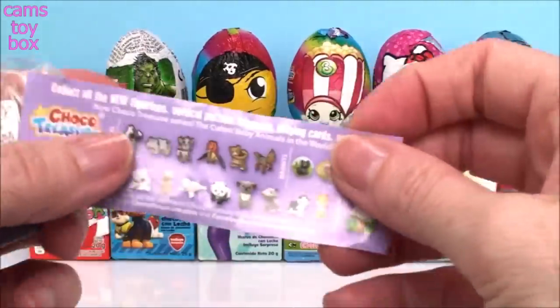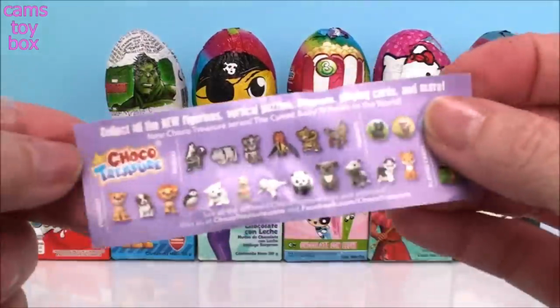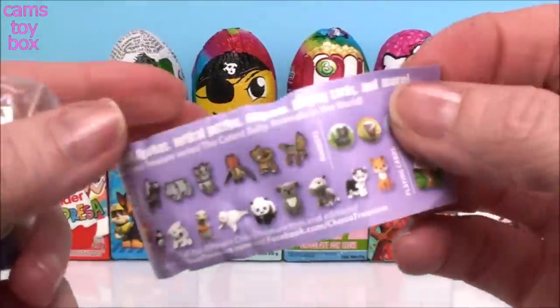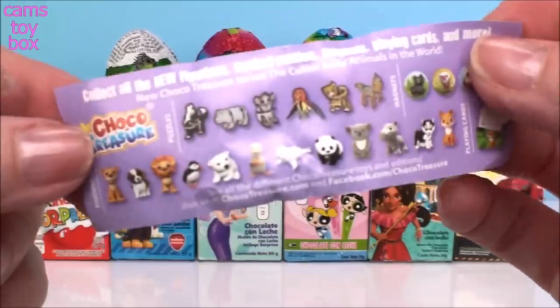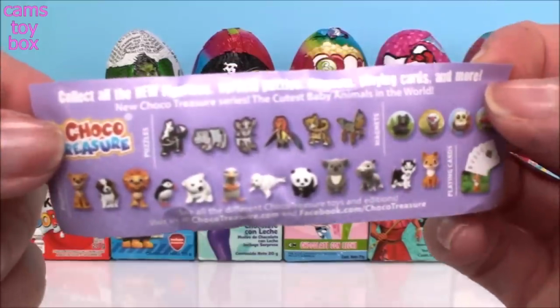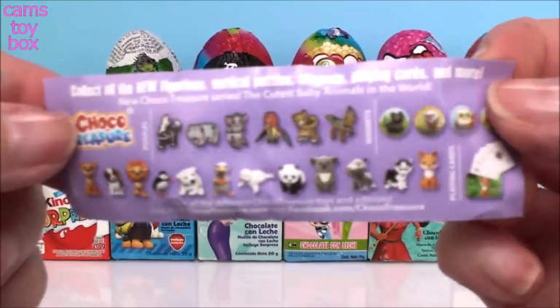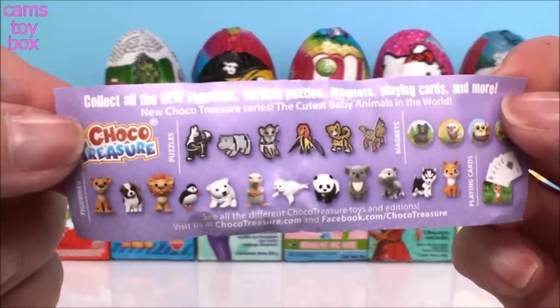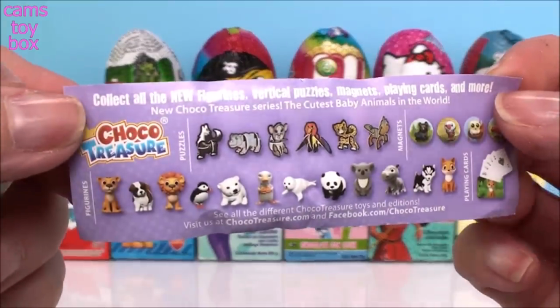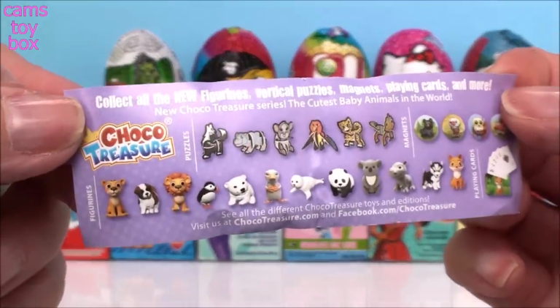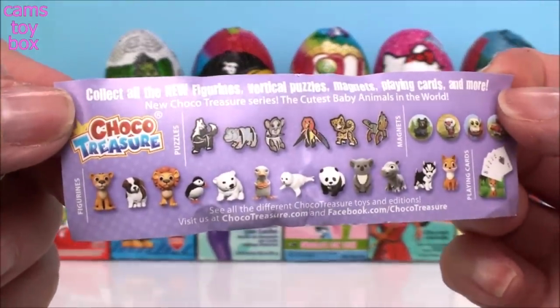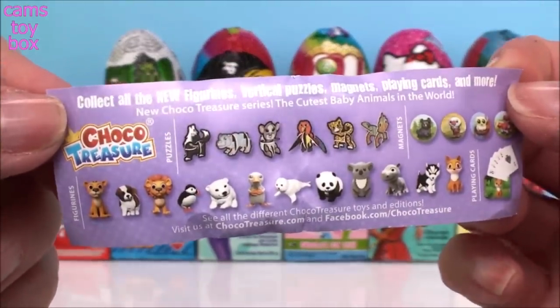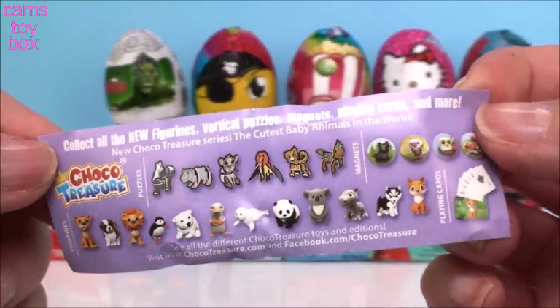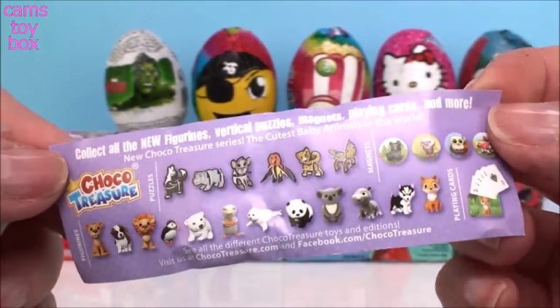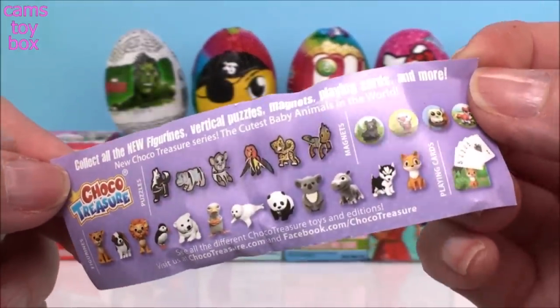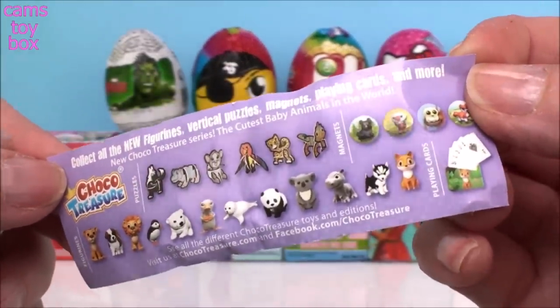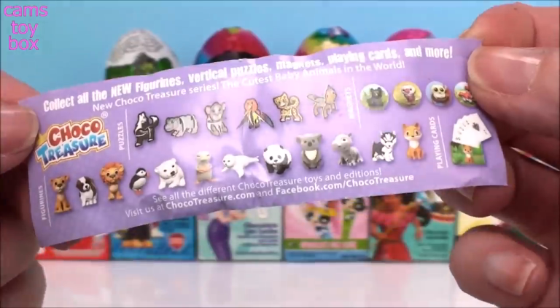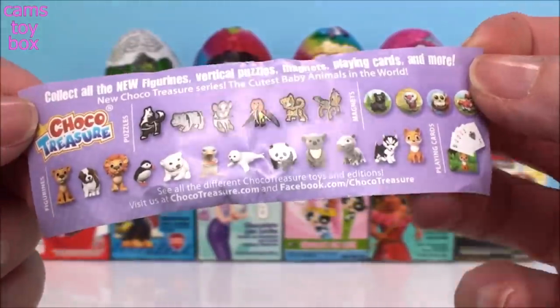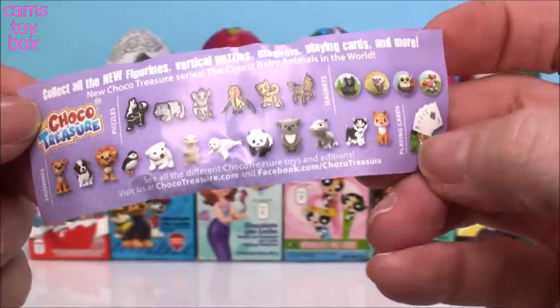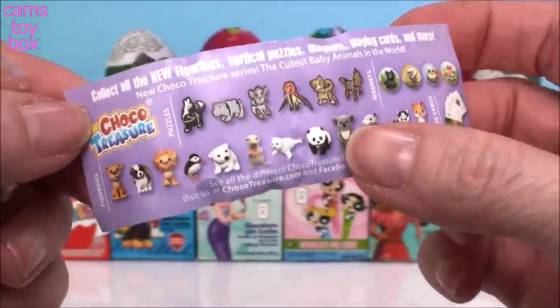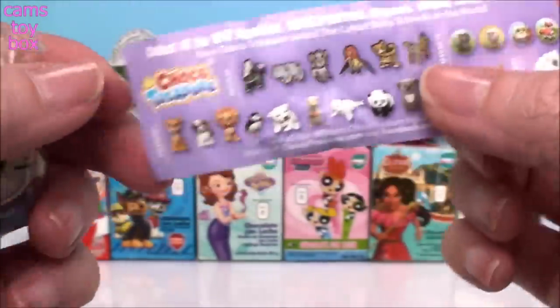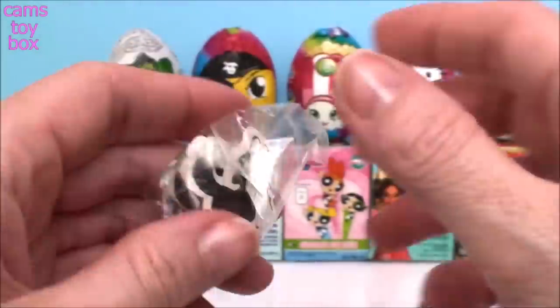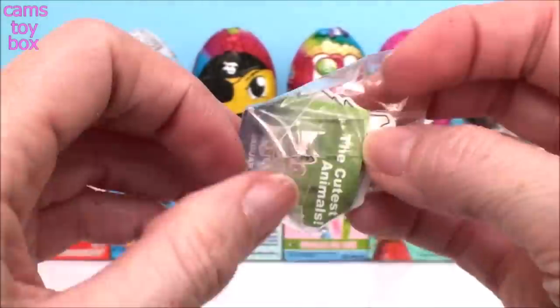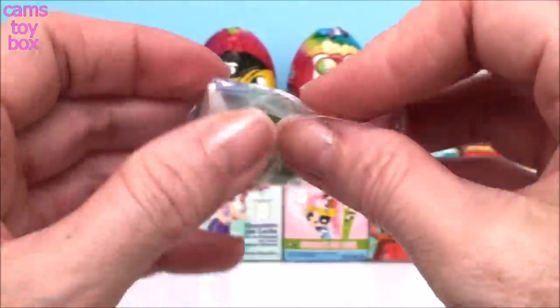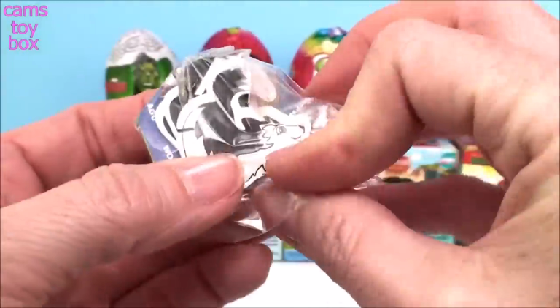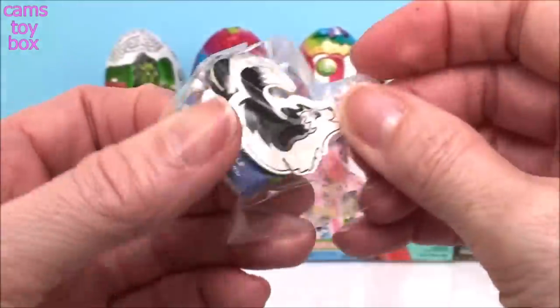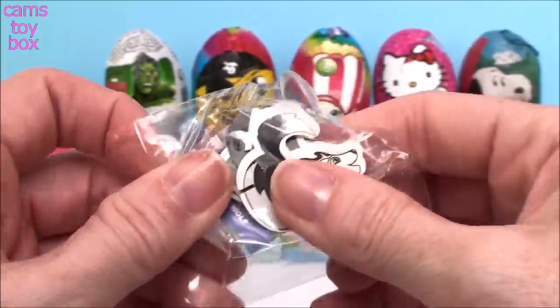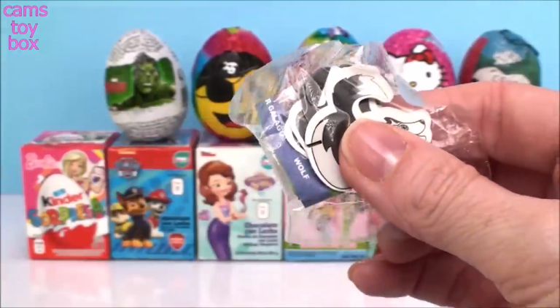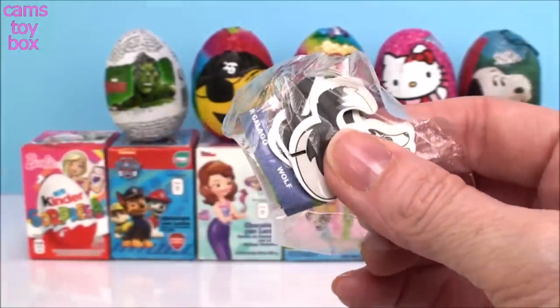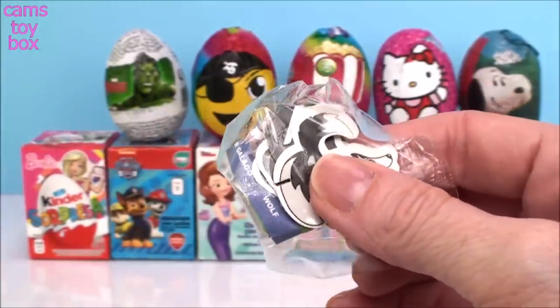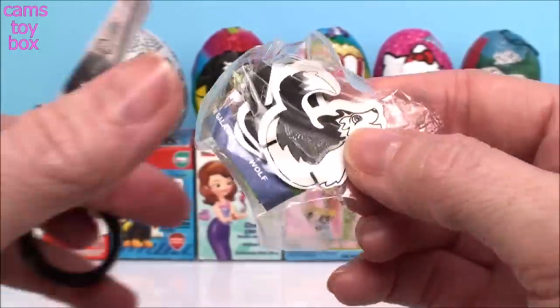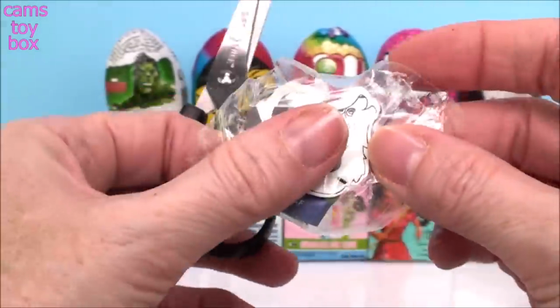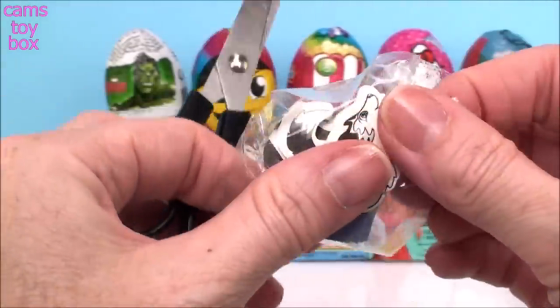Inside we have the flyer. It shows us all the fabulous prizes you can get inside of a Chocolate Treasure egg, such as puzzles, magnets, playing cards, figures. And it looks like we got a 3D puzzle.